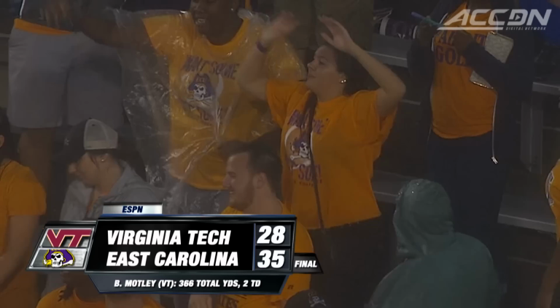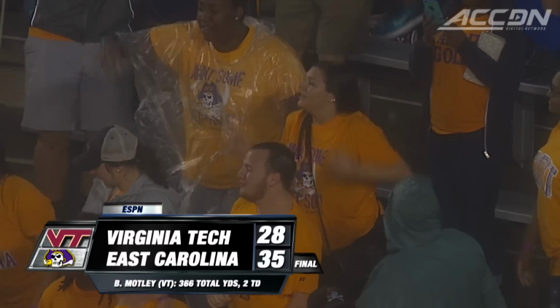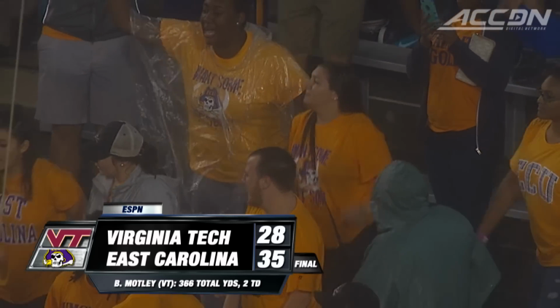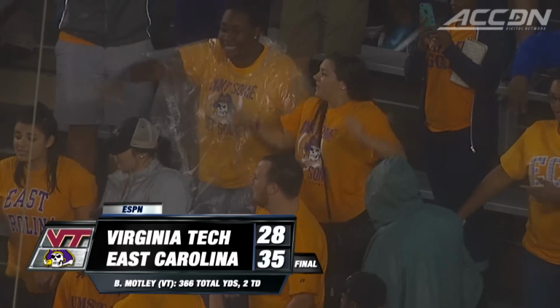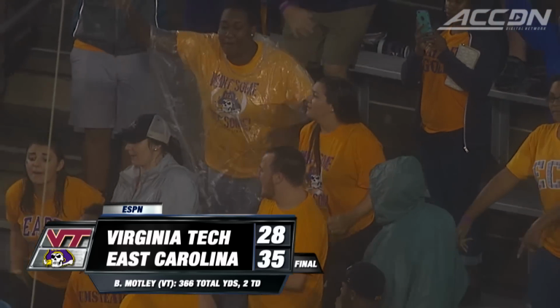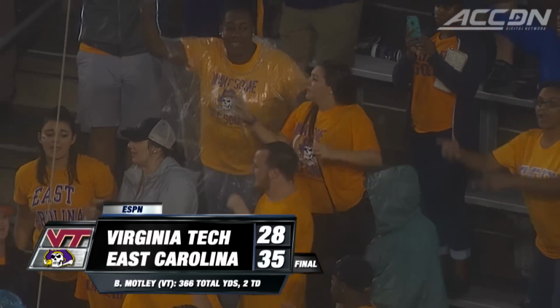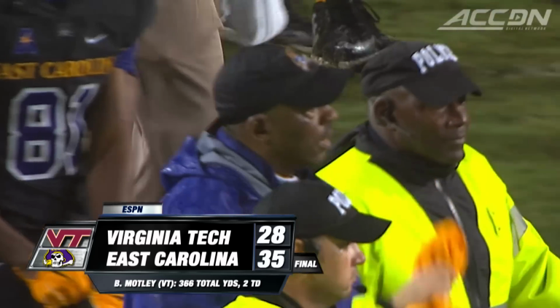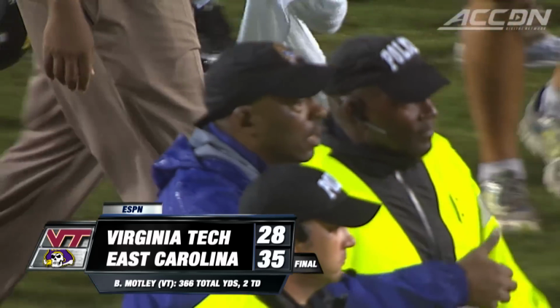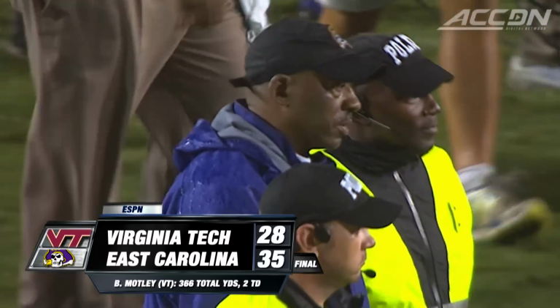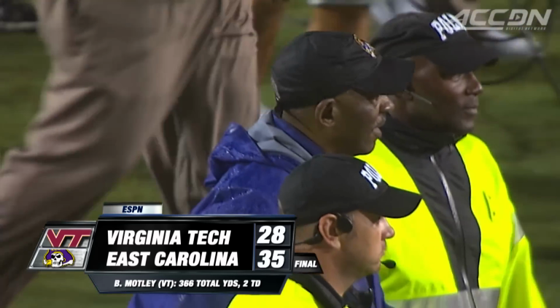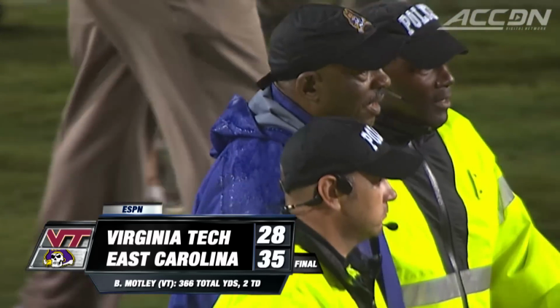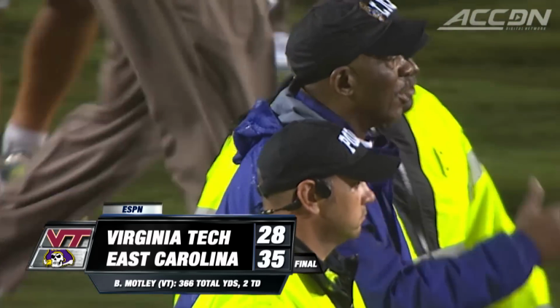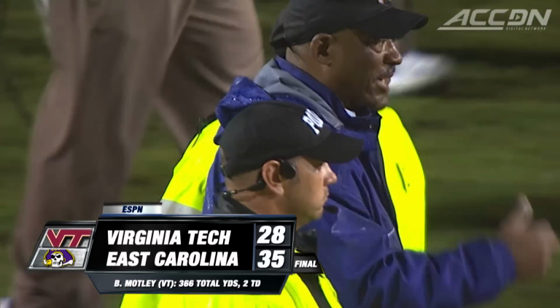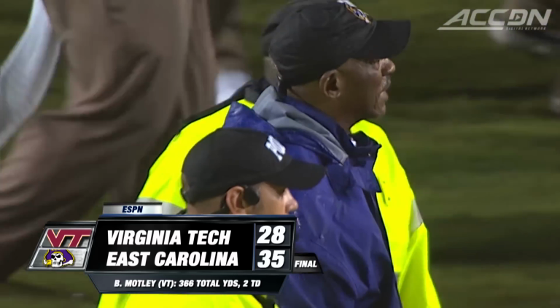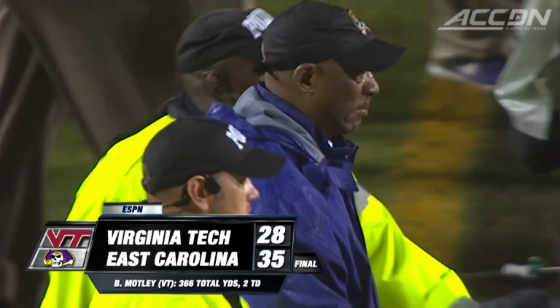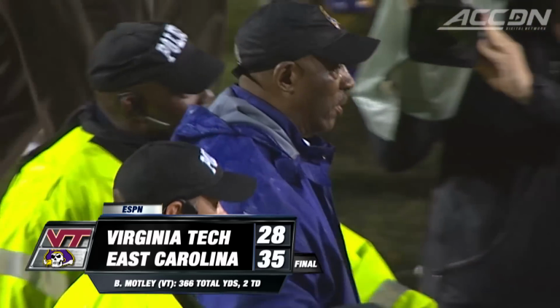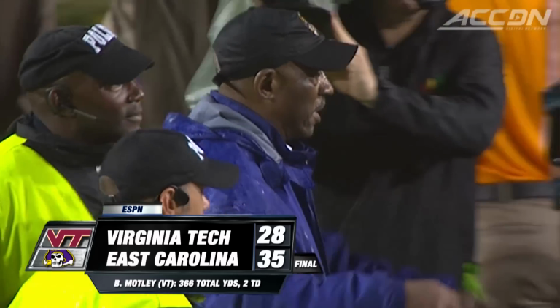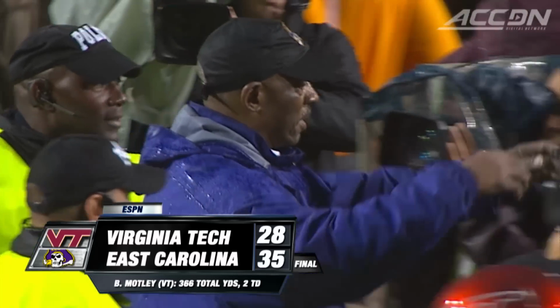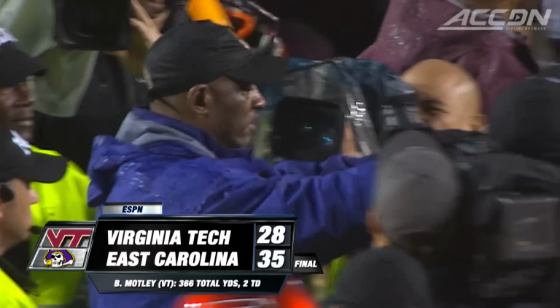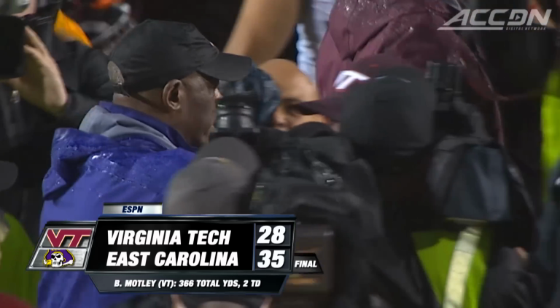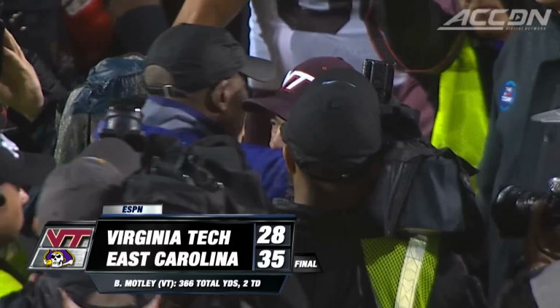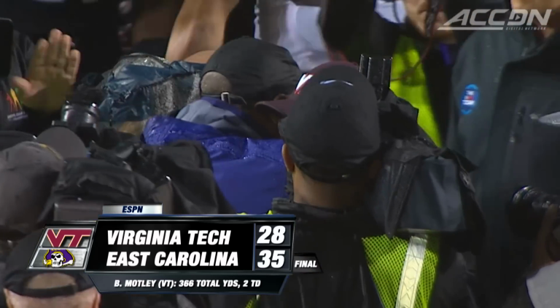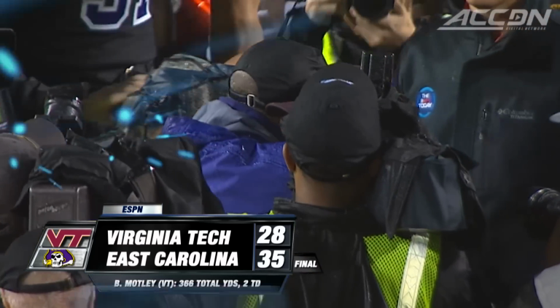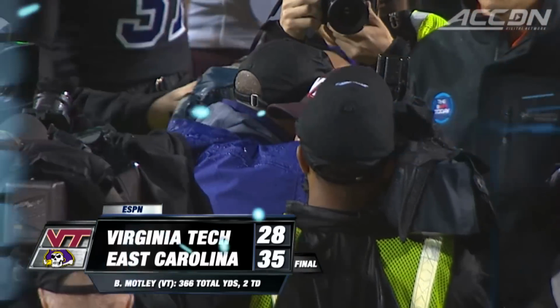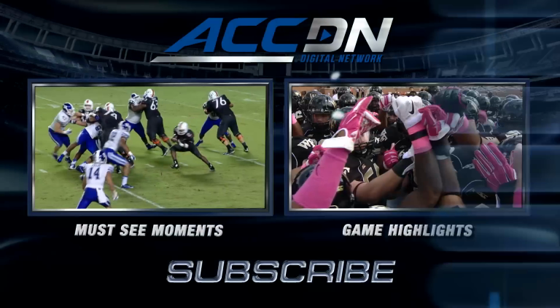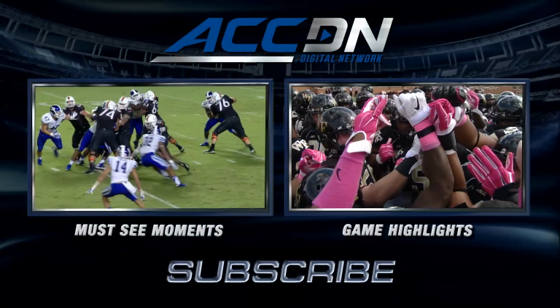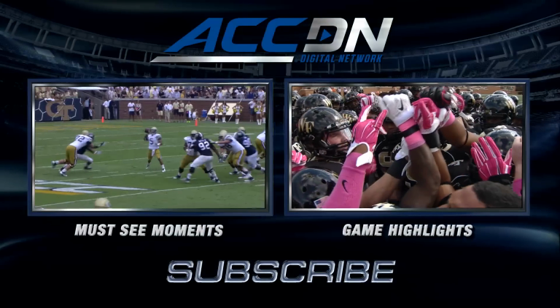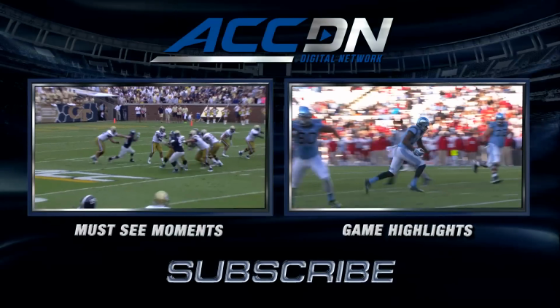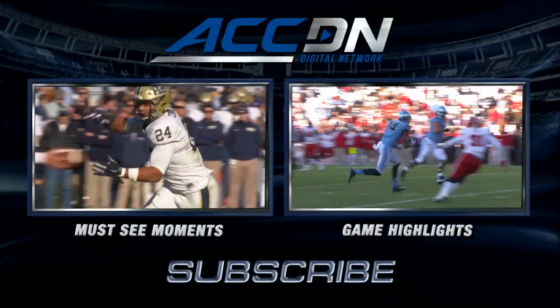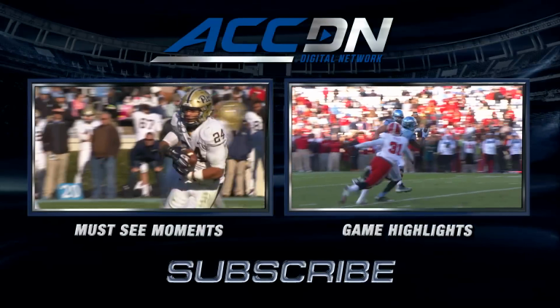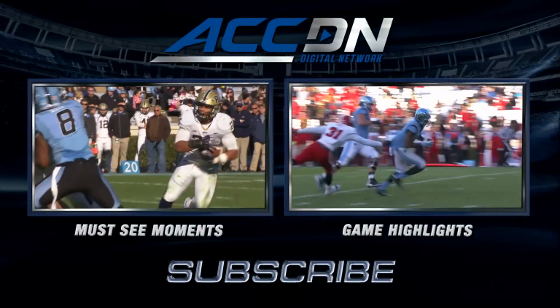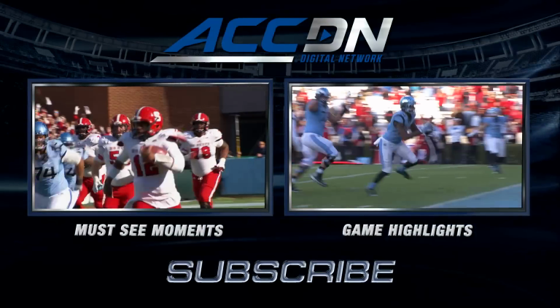The Pirates have now won five in a row against the ACC. I'm Jeff Fischel. You're watching the ACC Digital Network — the official home of ACC football.